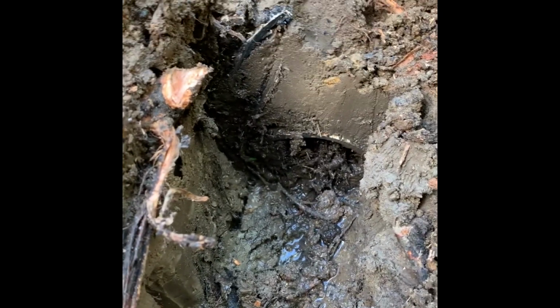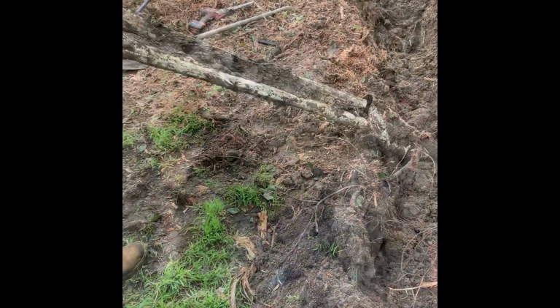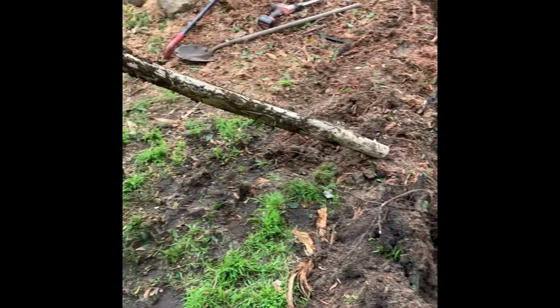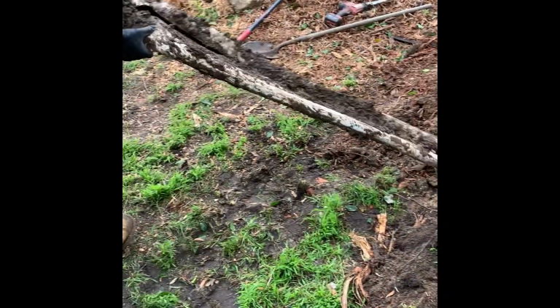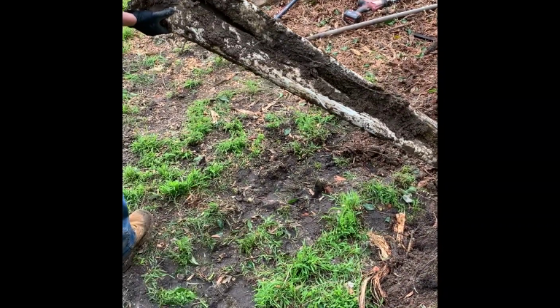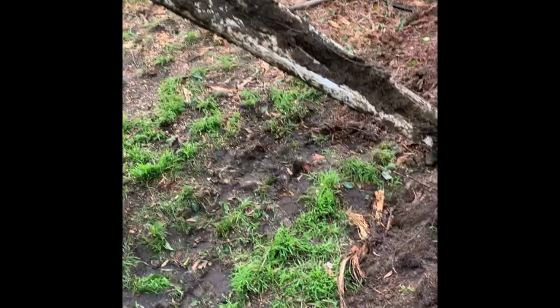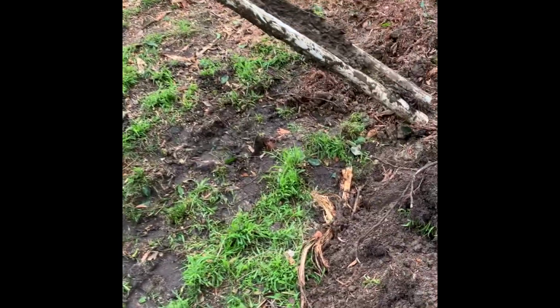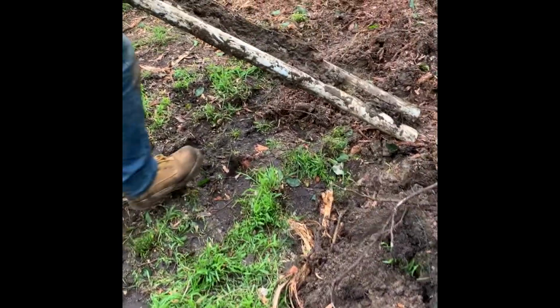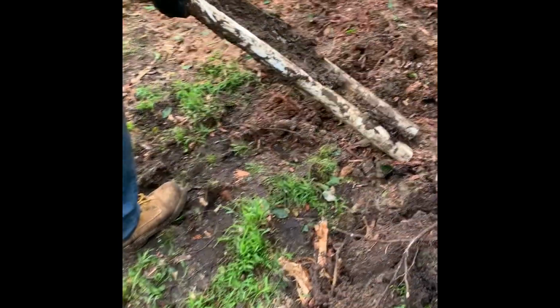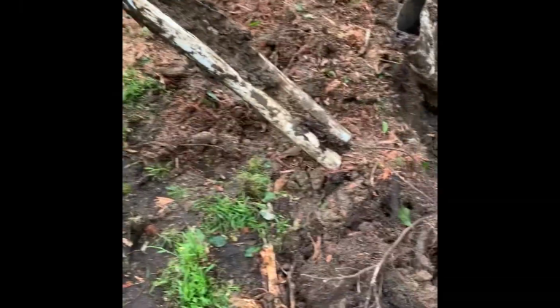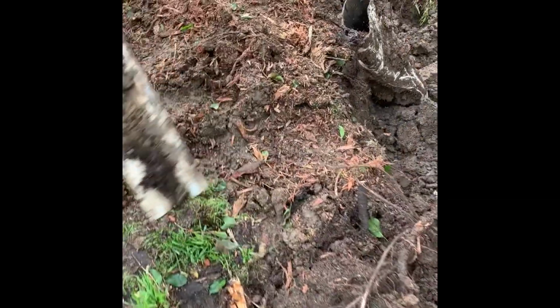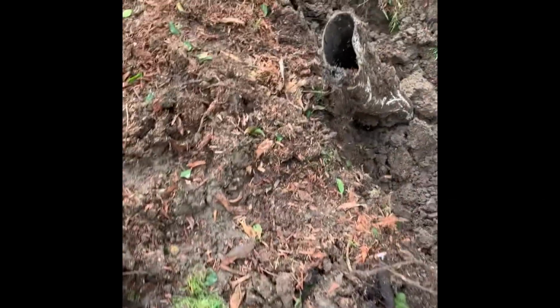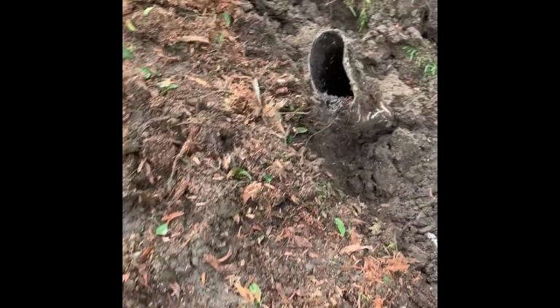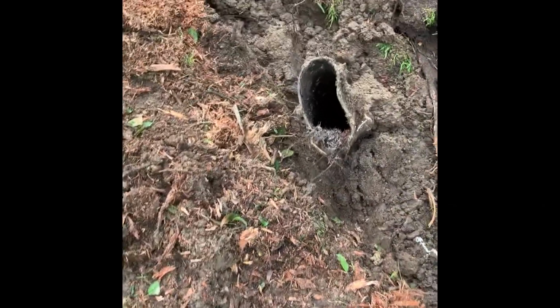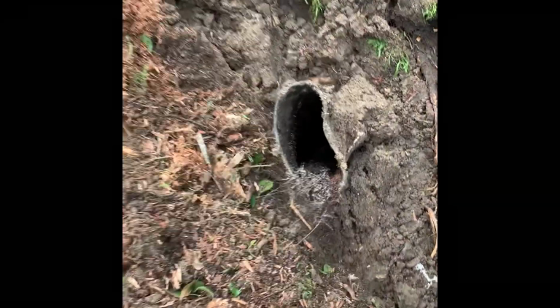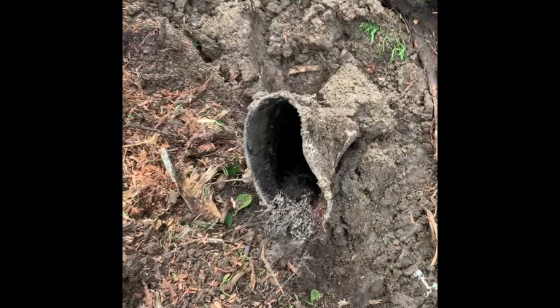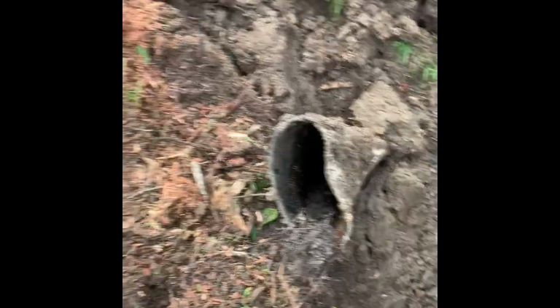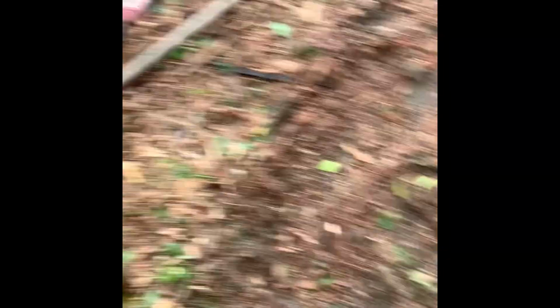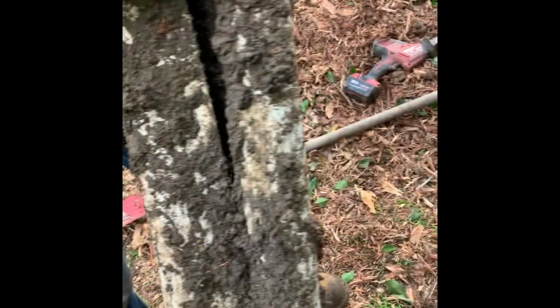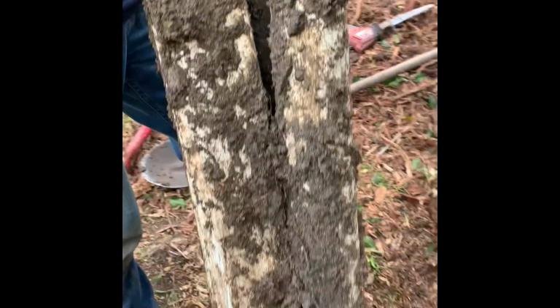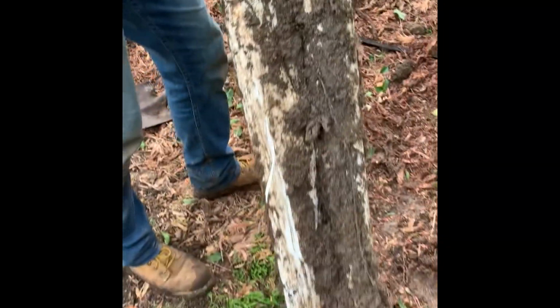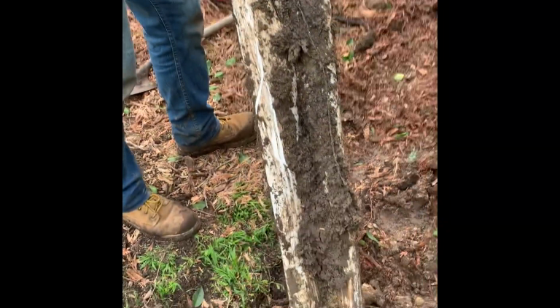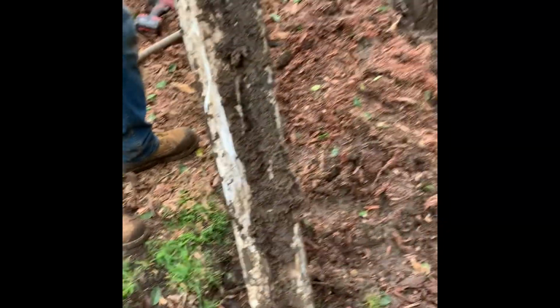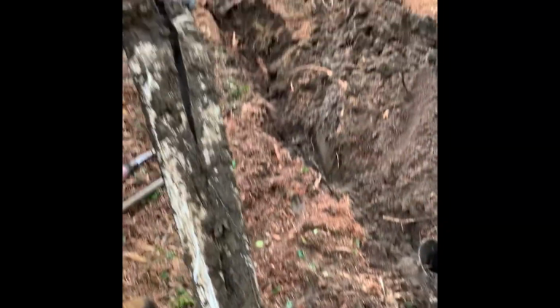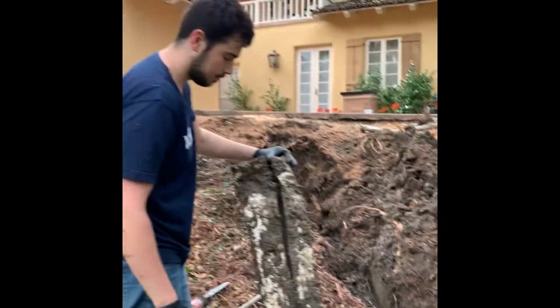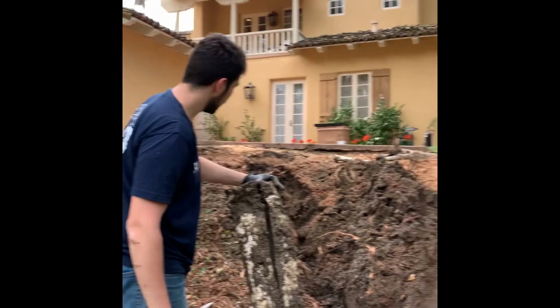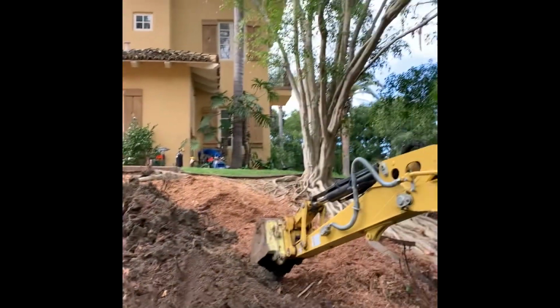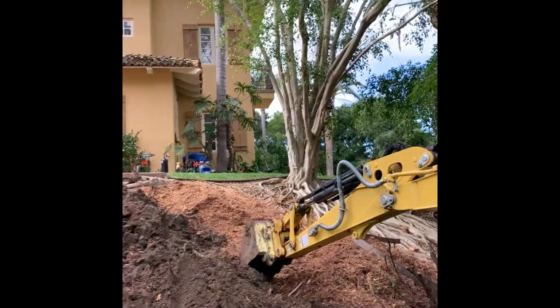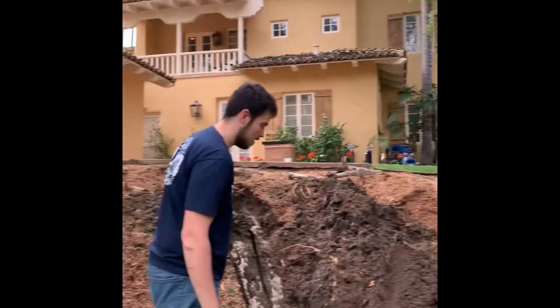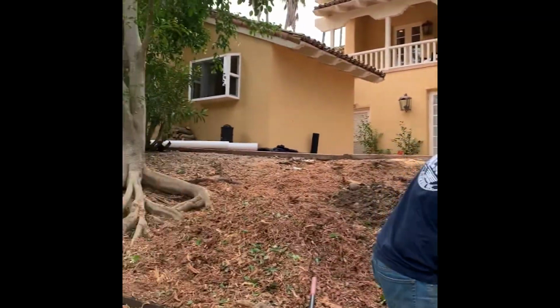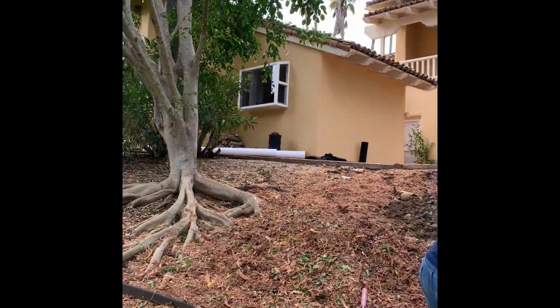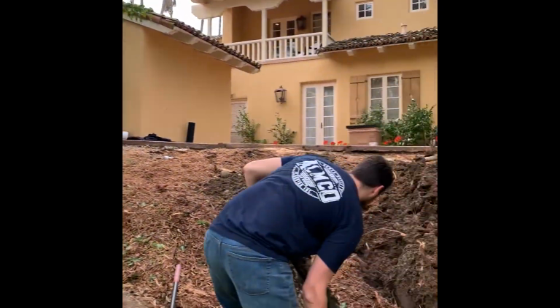This is how it looks — a squished pipe. A six-inch pipe that looks like it changed completely. We have two or three big trees over there, right under this pipe.